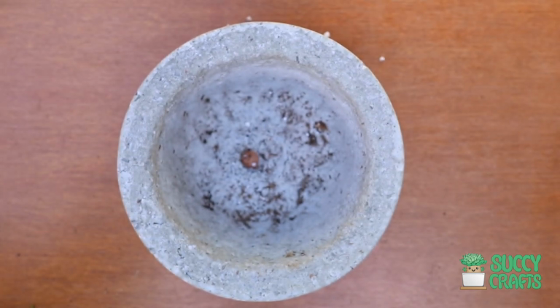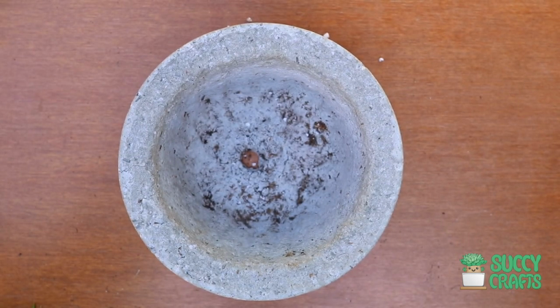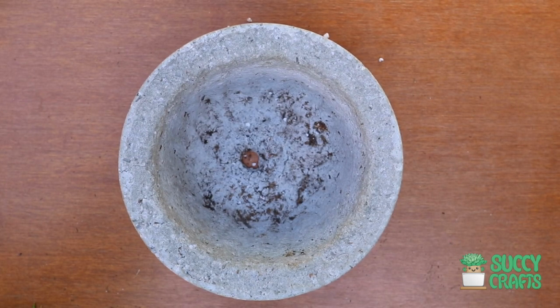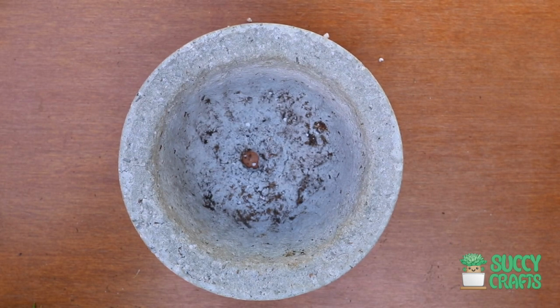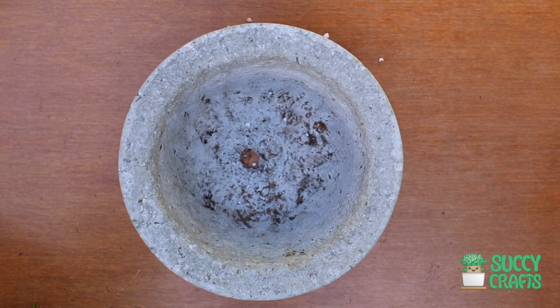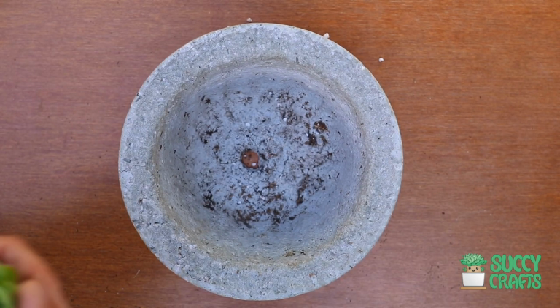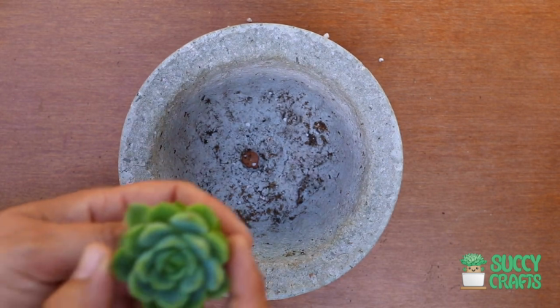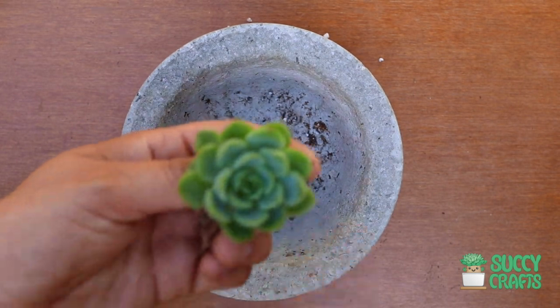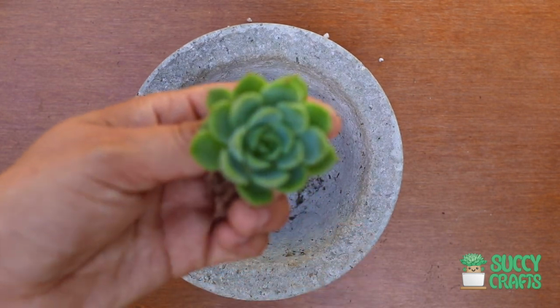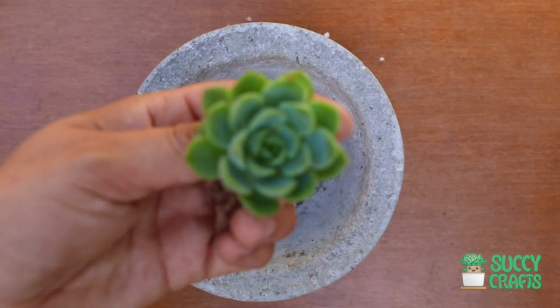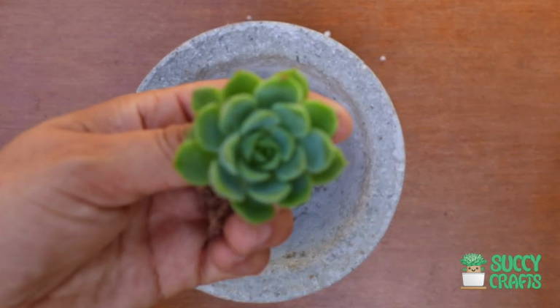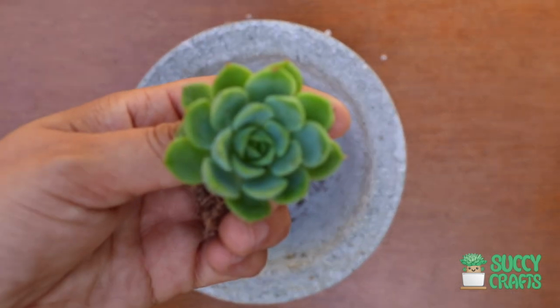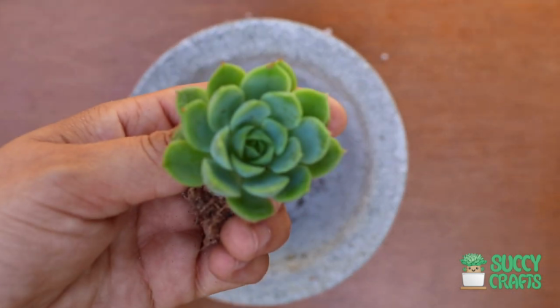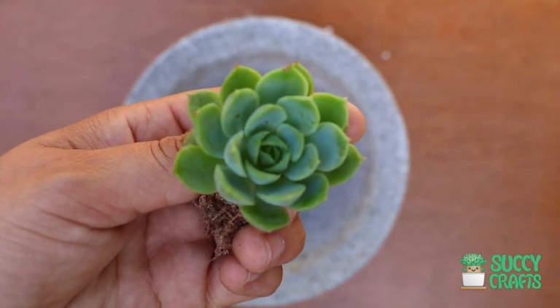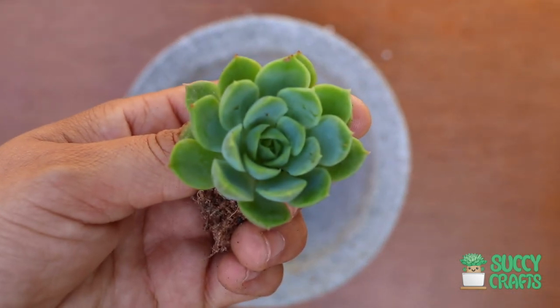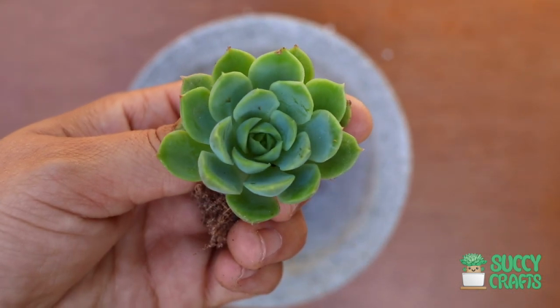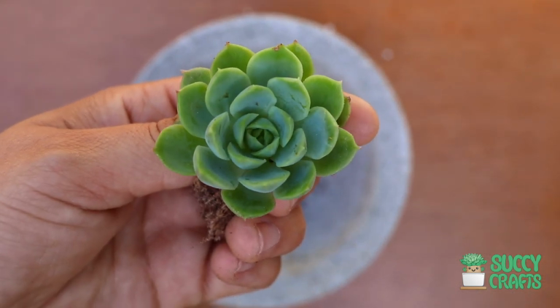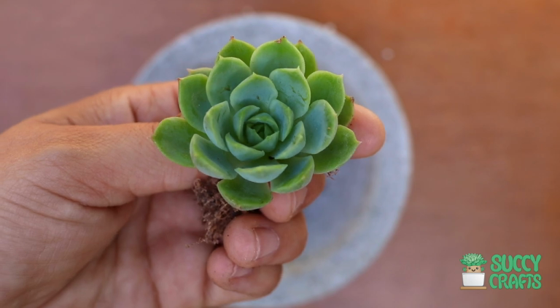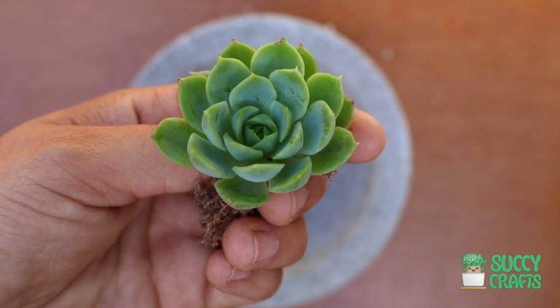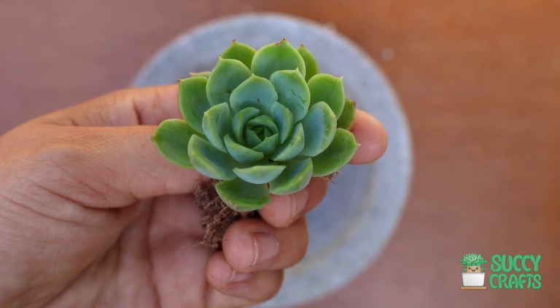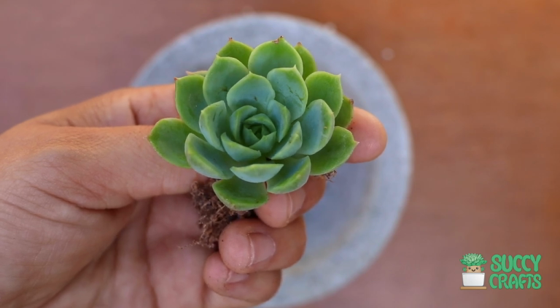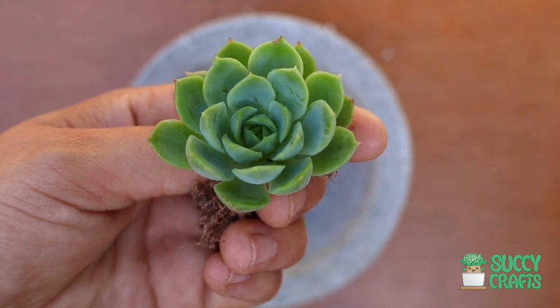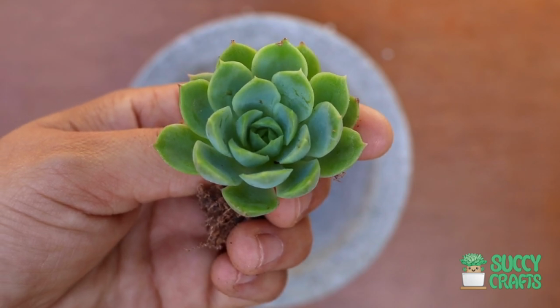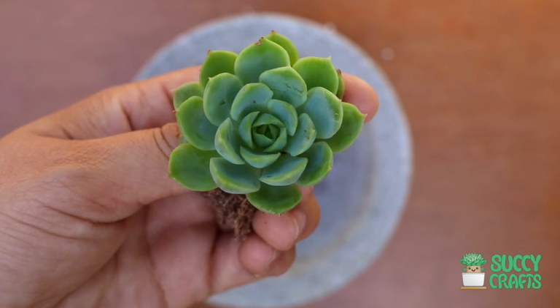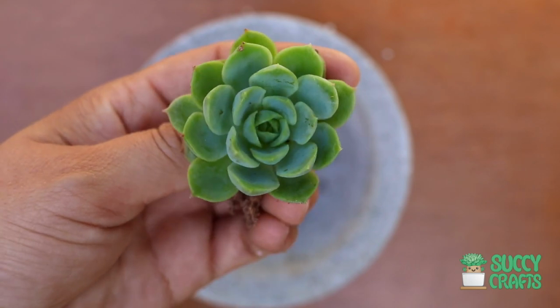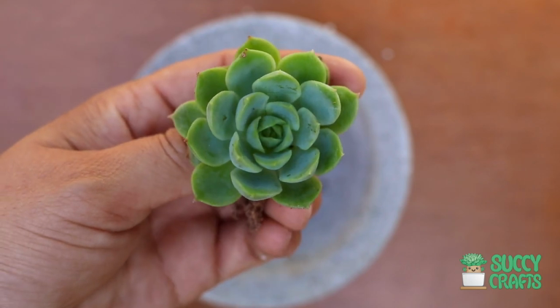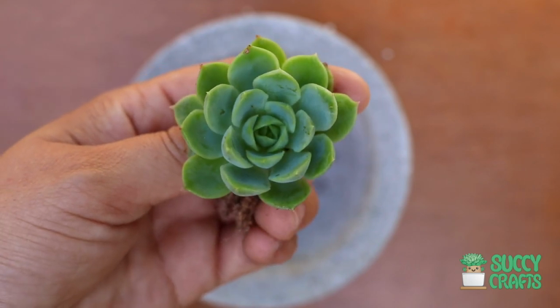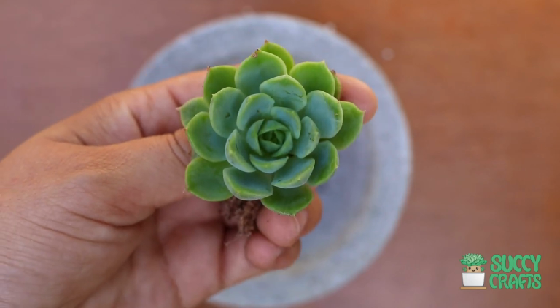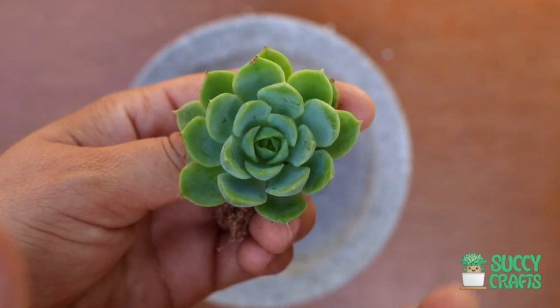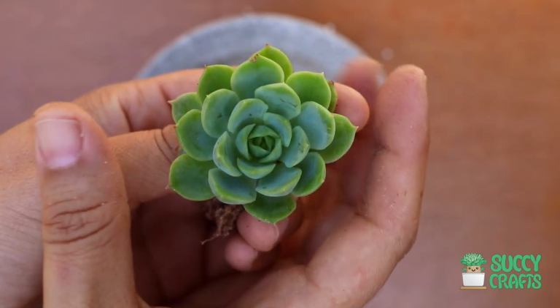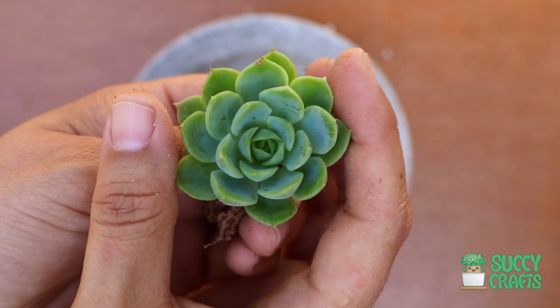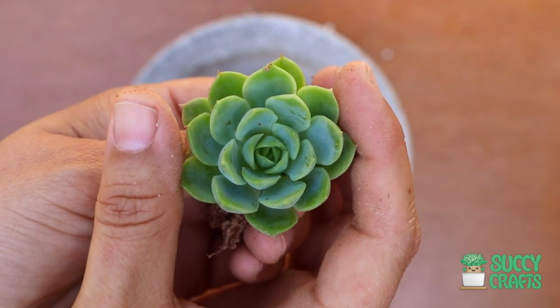I have Echeveria Lime and Chili — beautiful rosette style succulent, nice and brown.